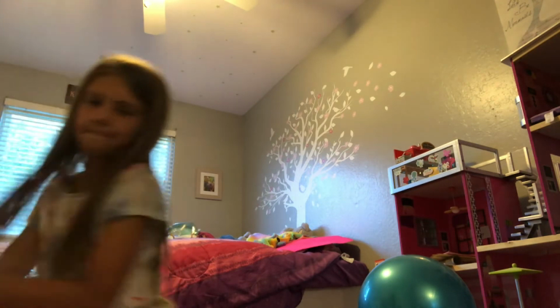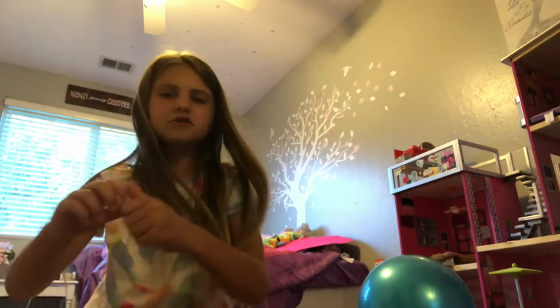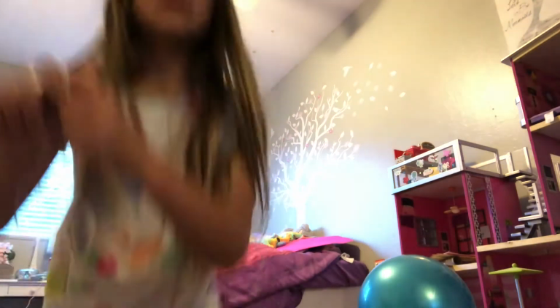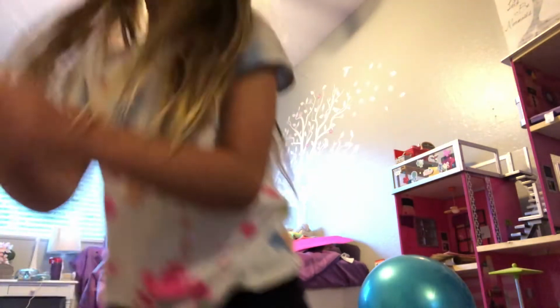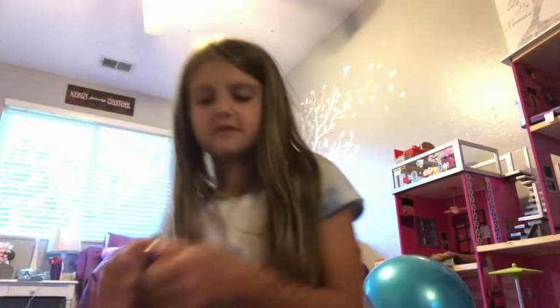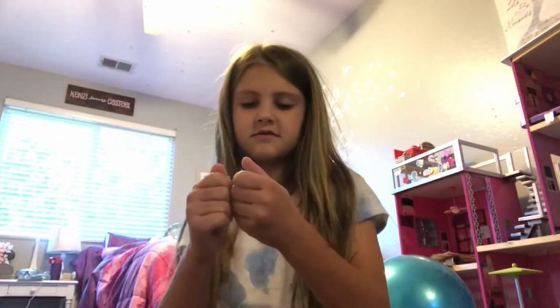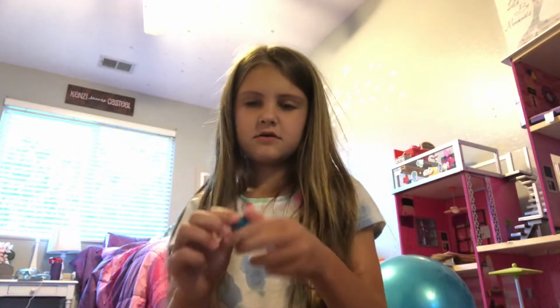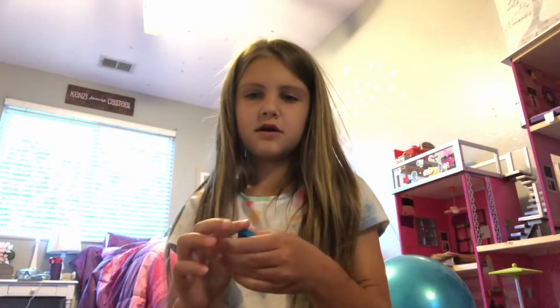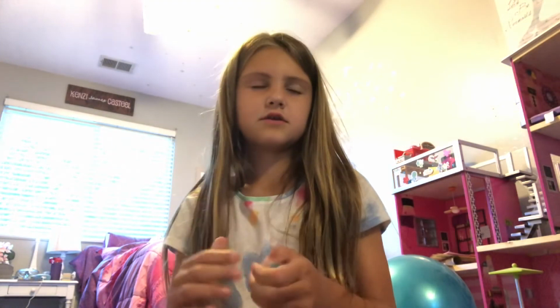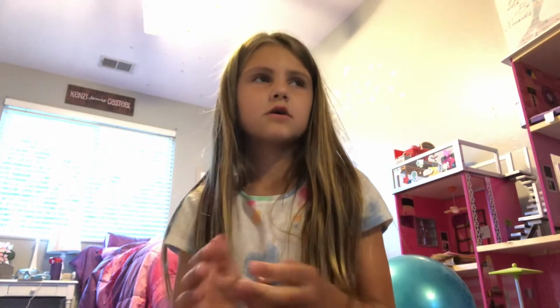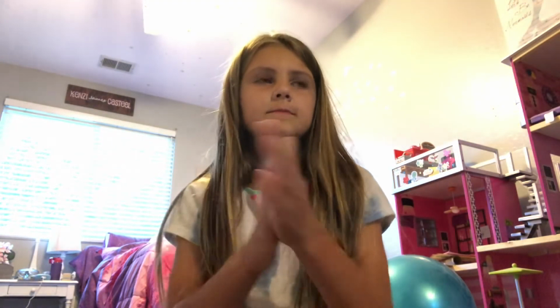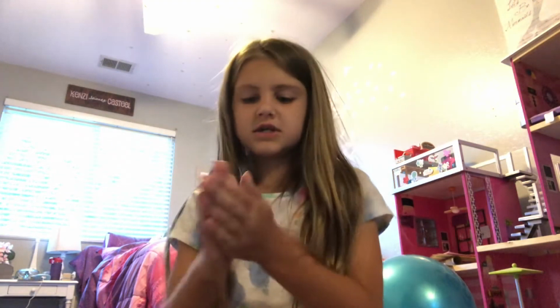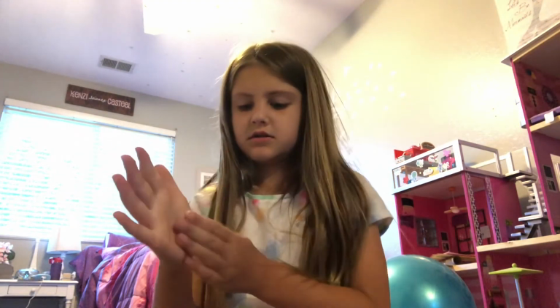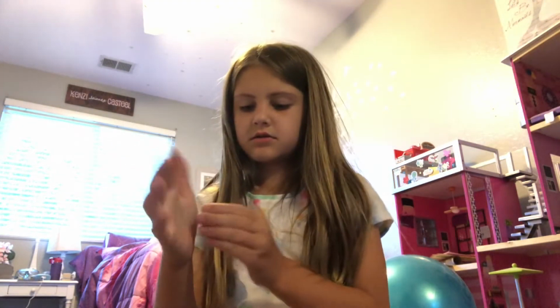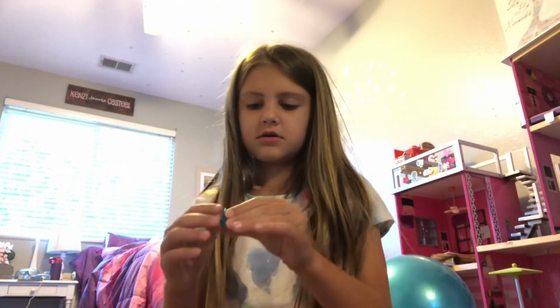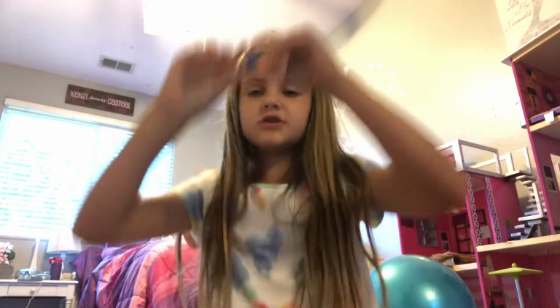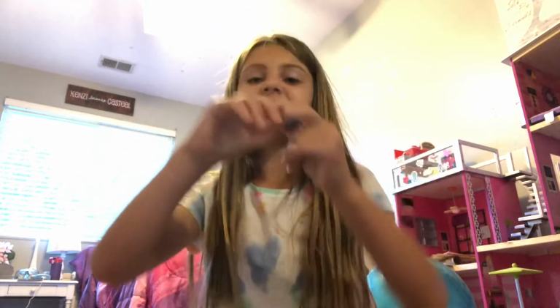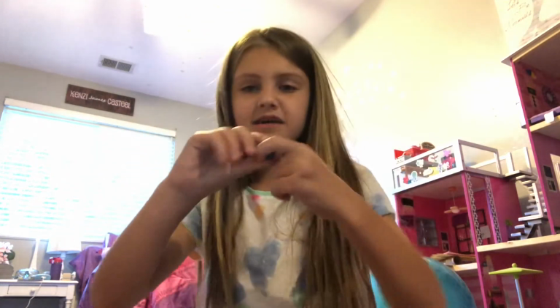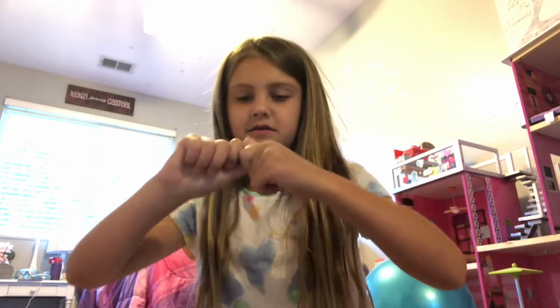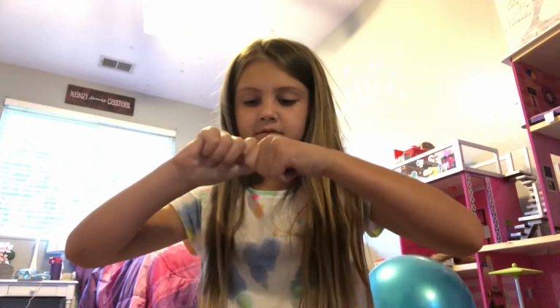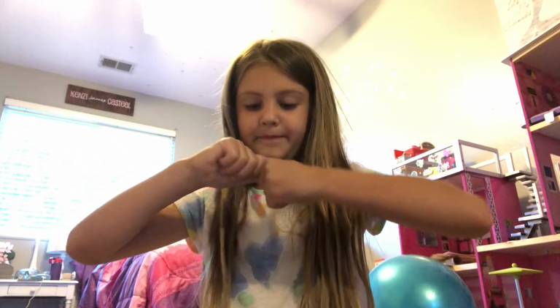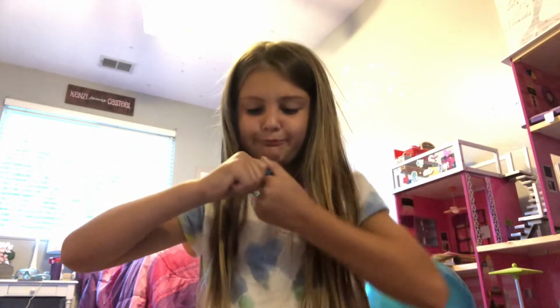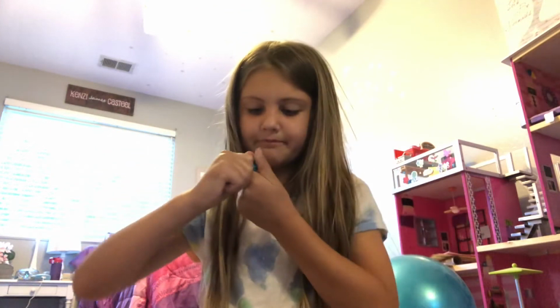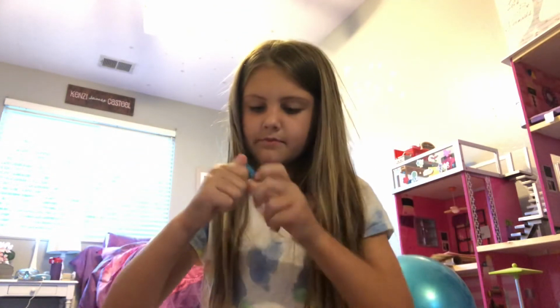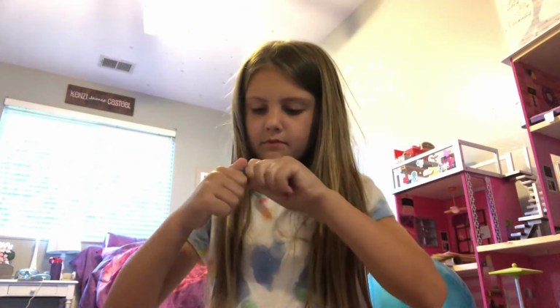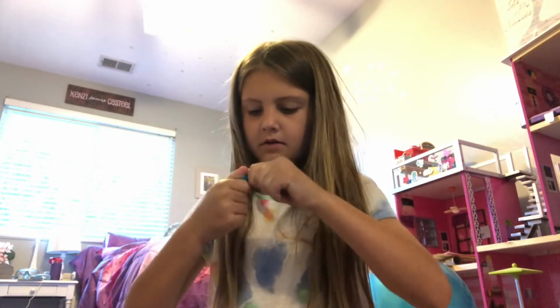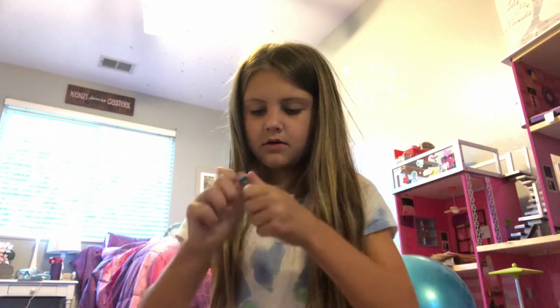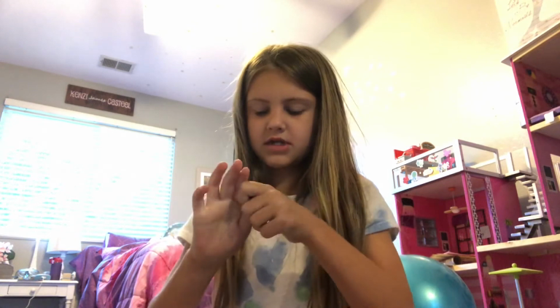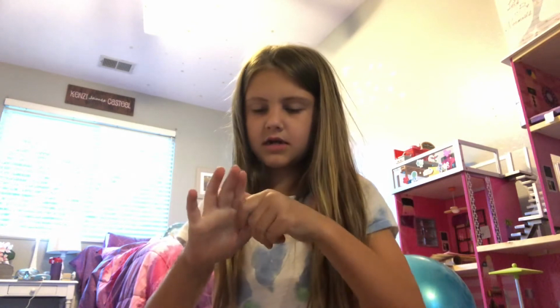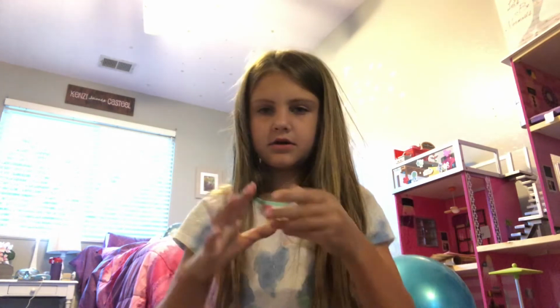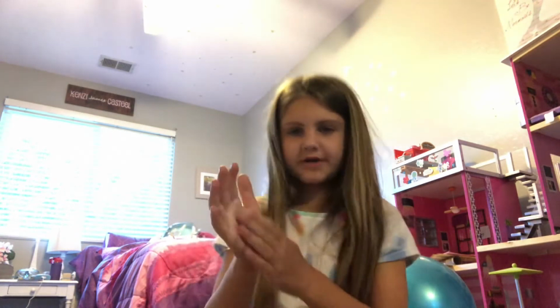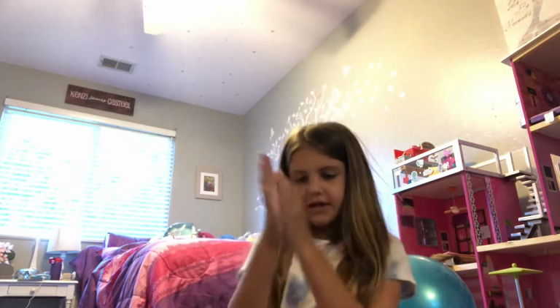You just need to knead it. Just knead it until you're done kneading.